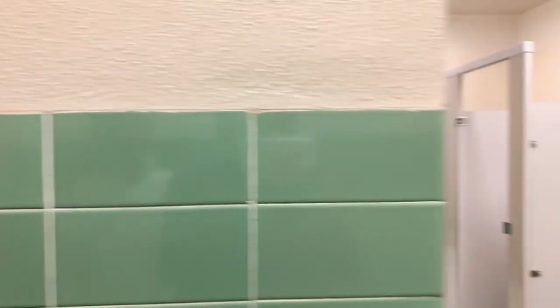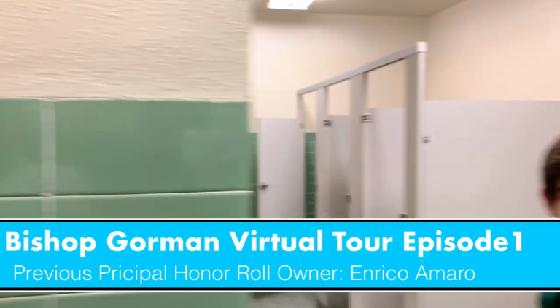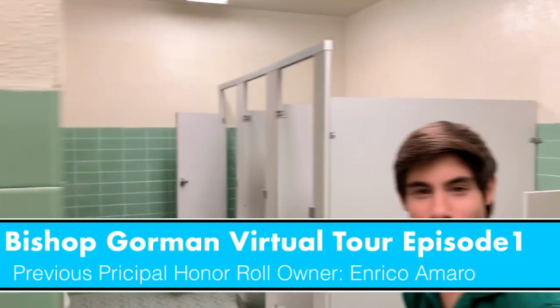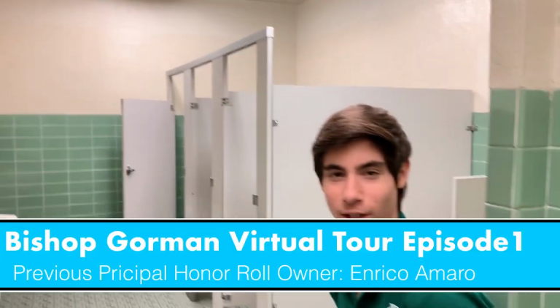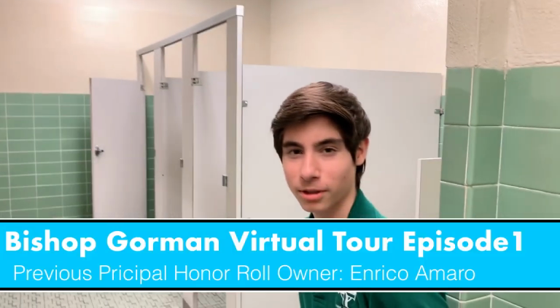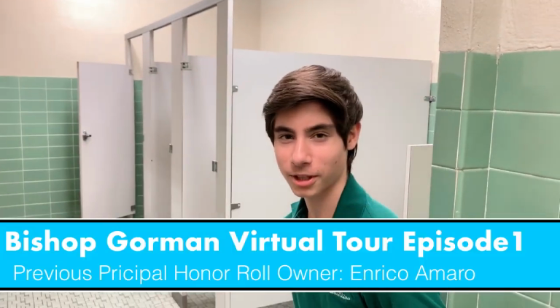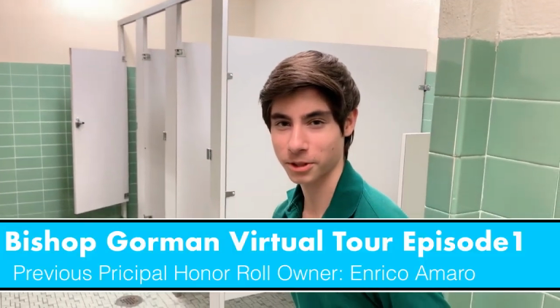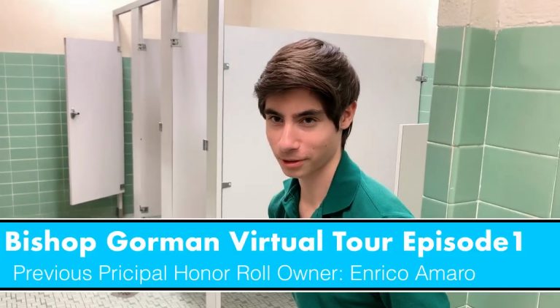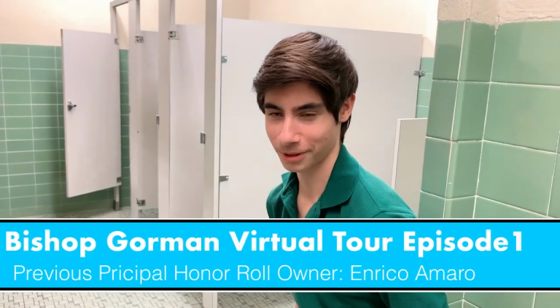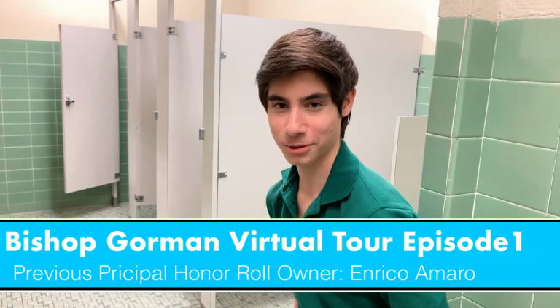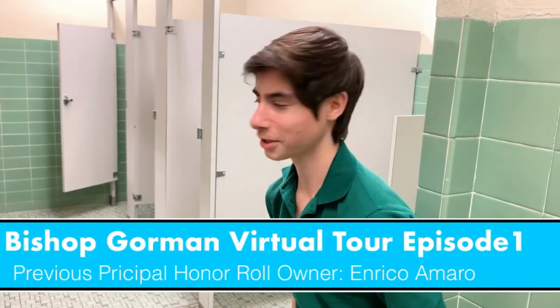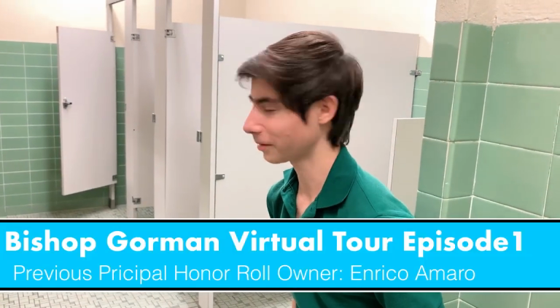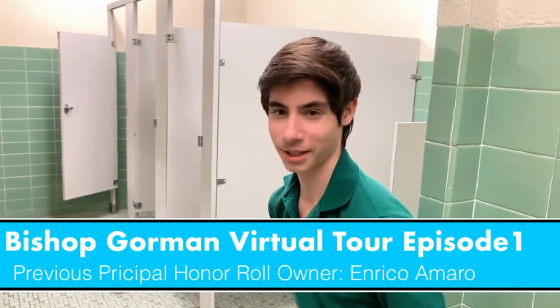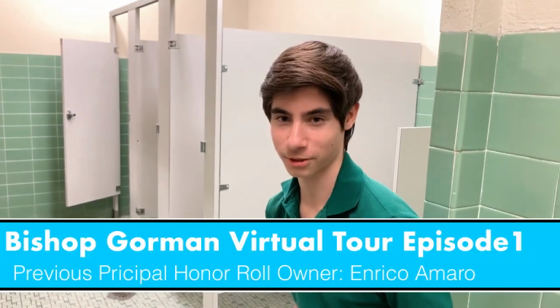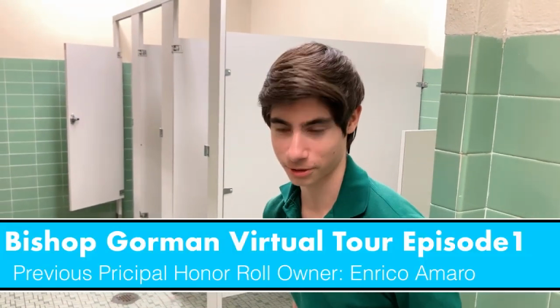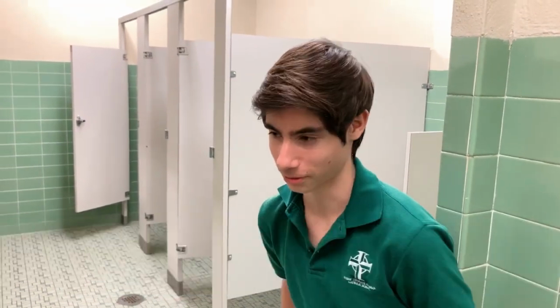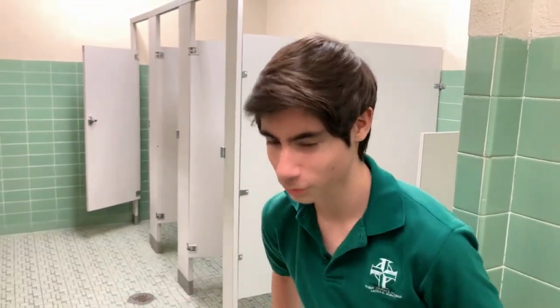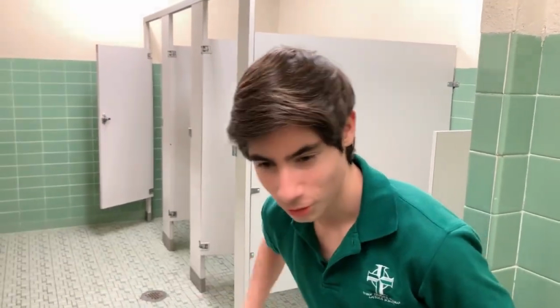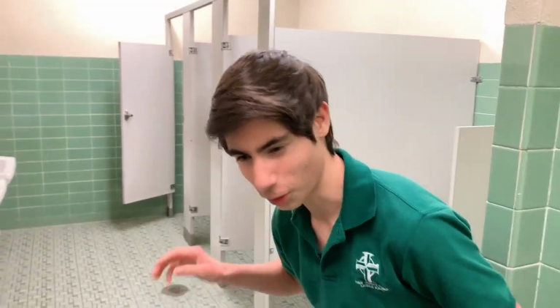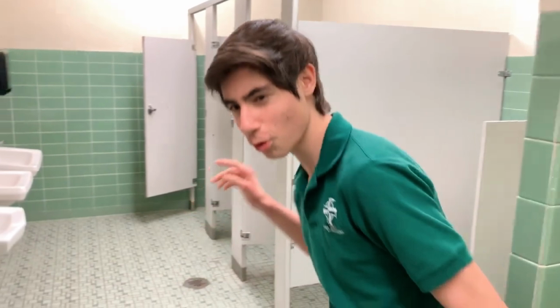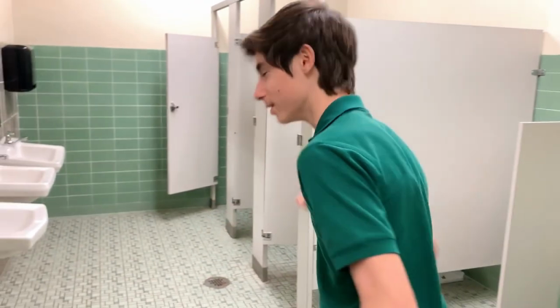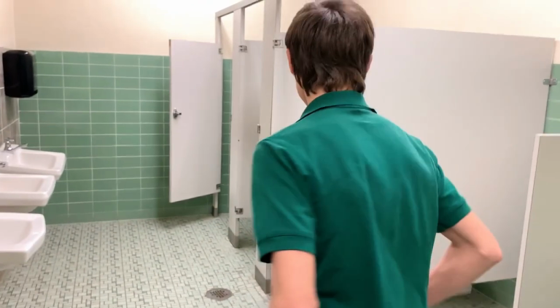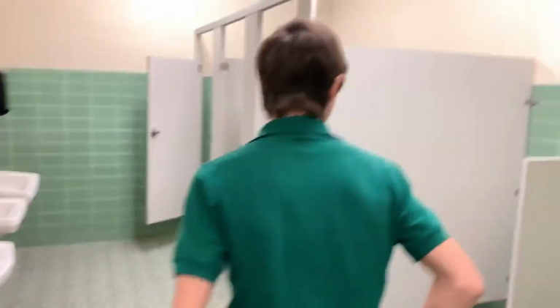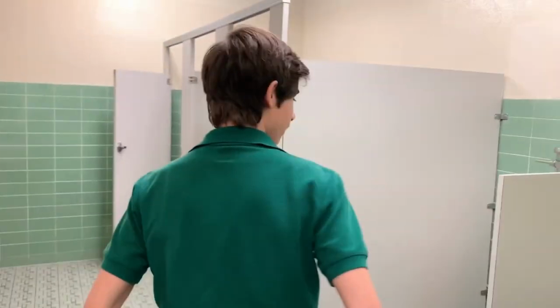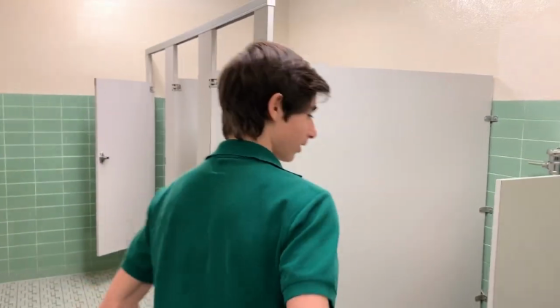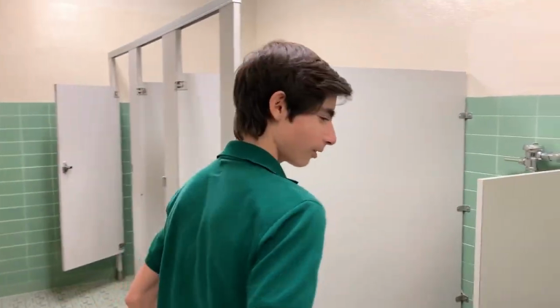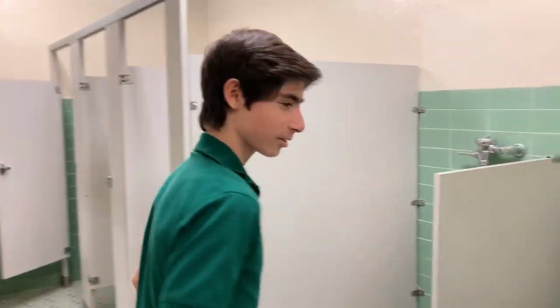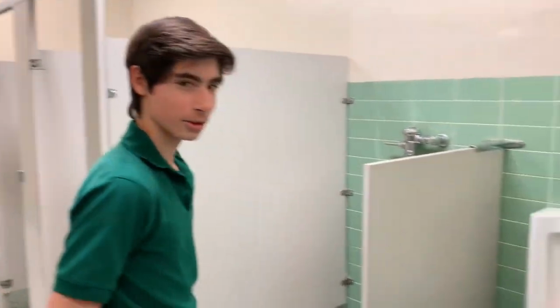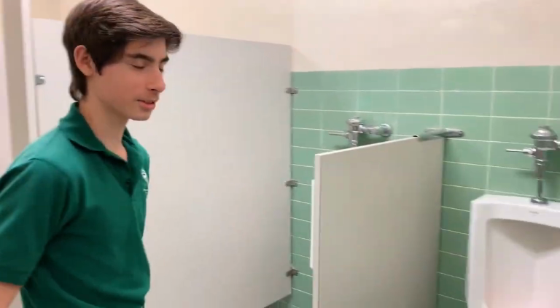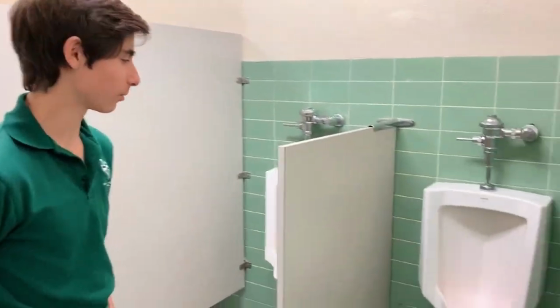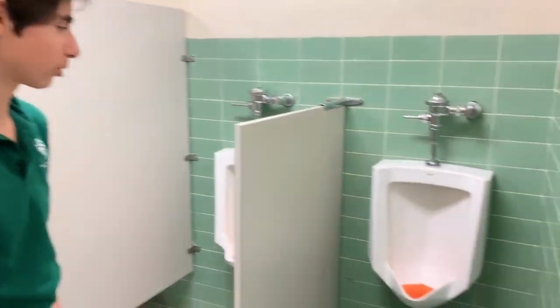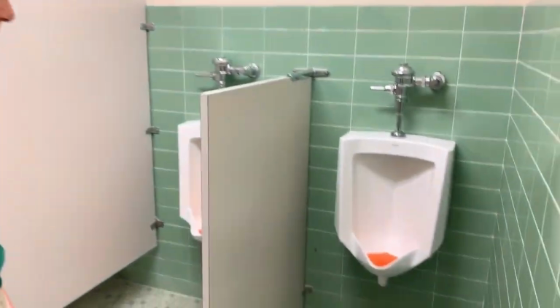Hey guys, welcome to the upstairs bar and restroom. Today we're going to be taking a quick tour of the following. Alright, so over here you can see the first few minerals.